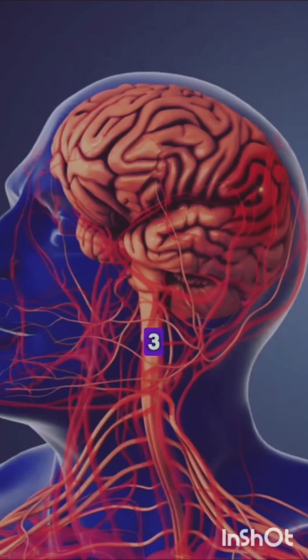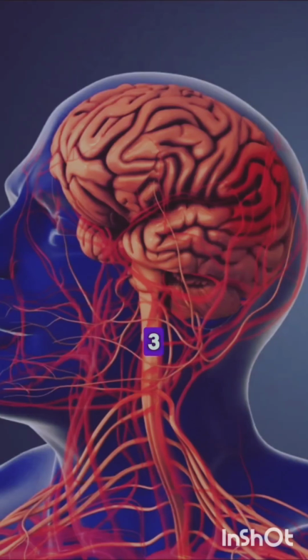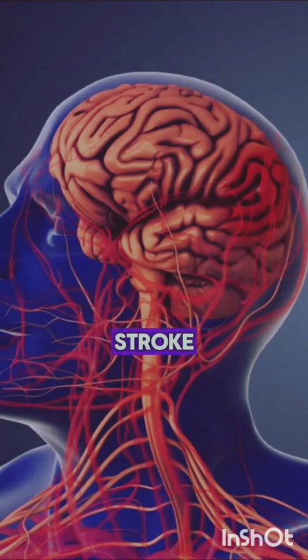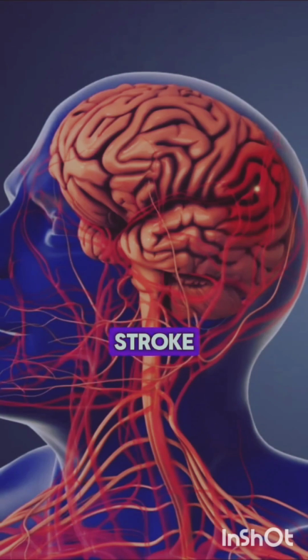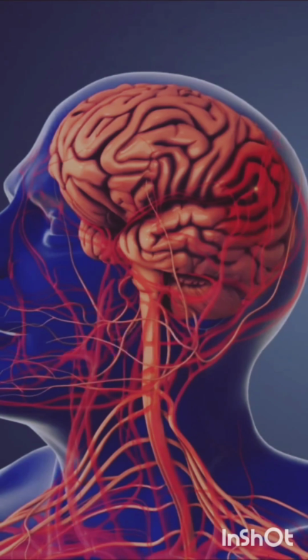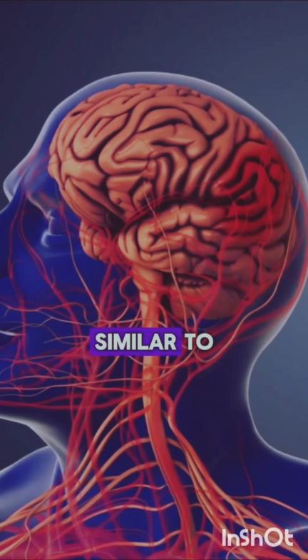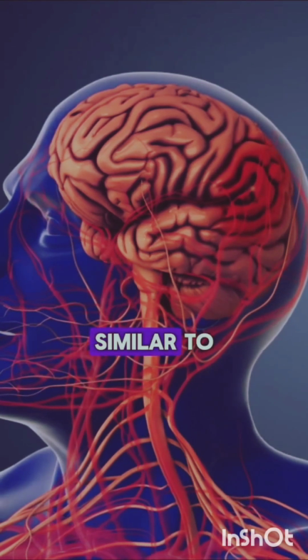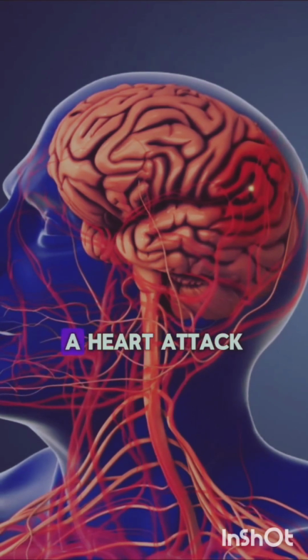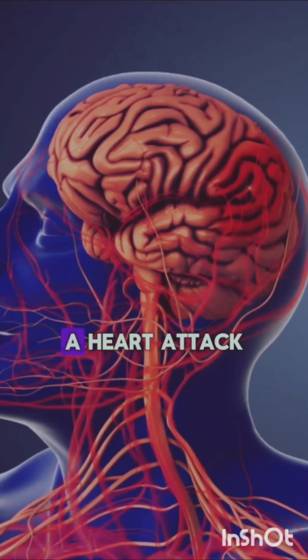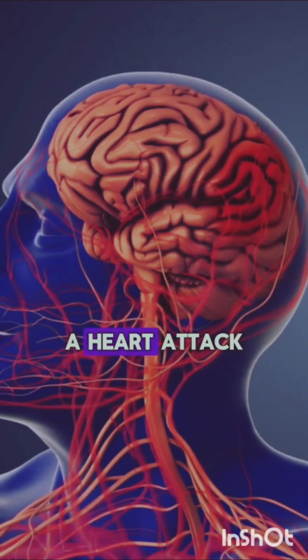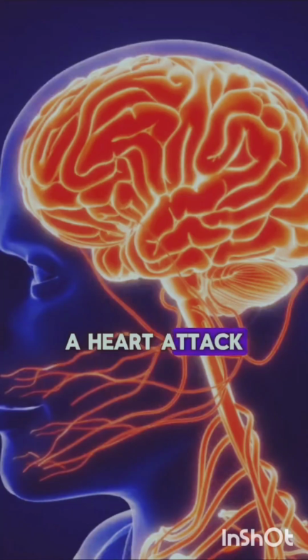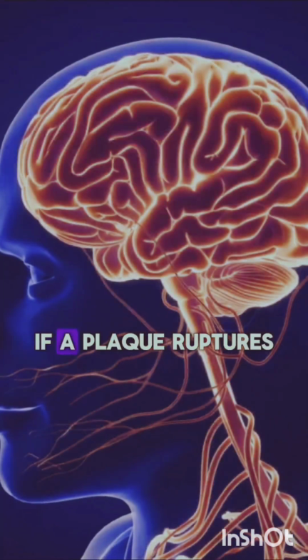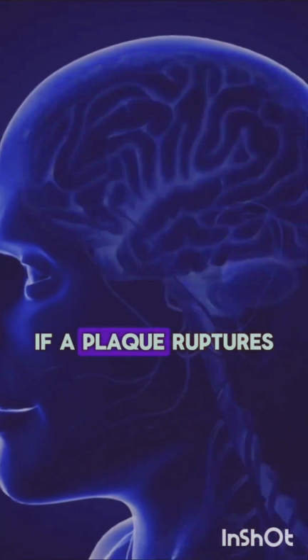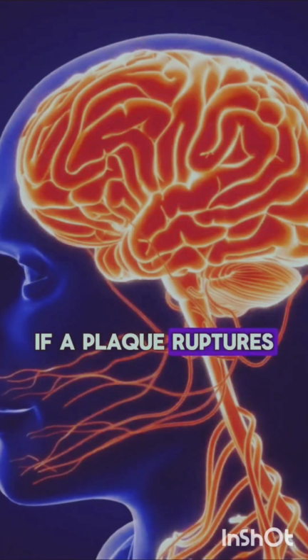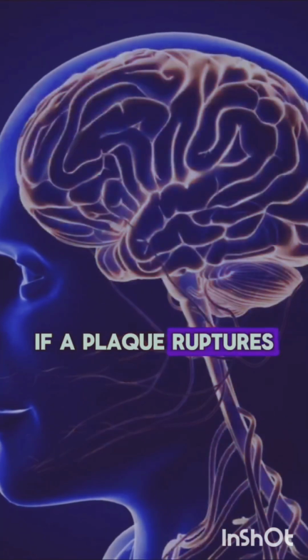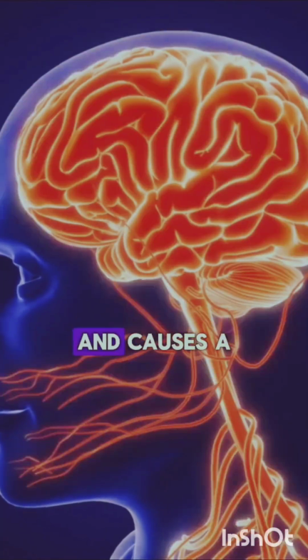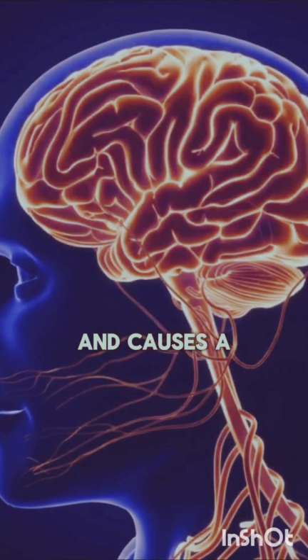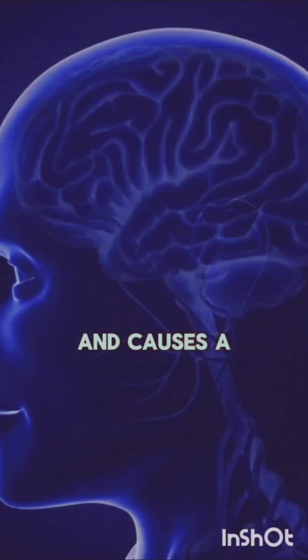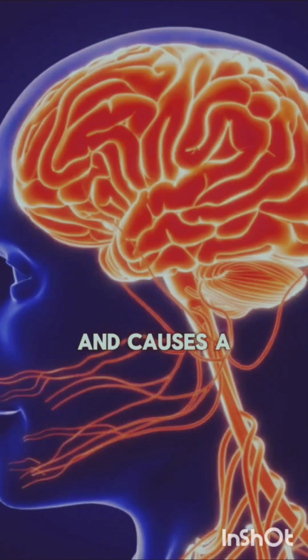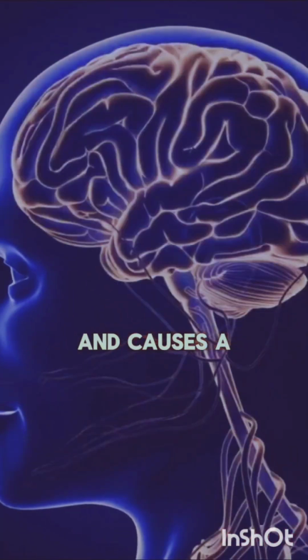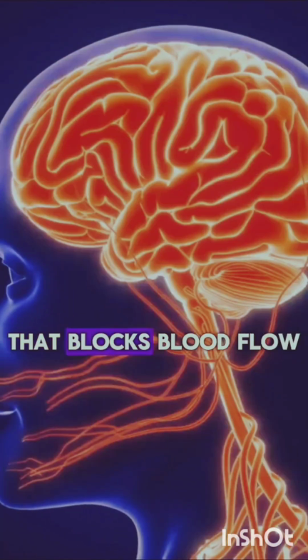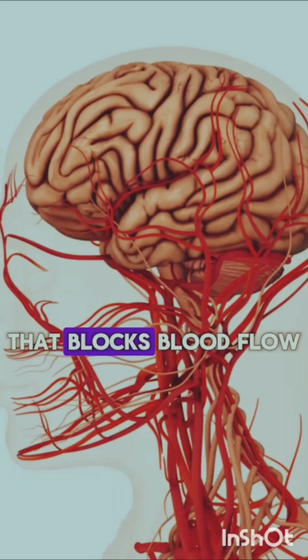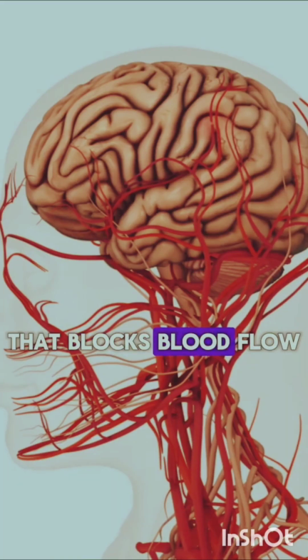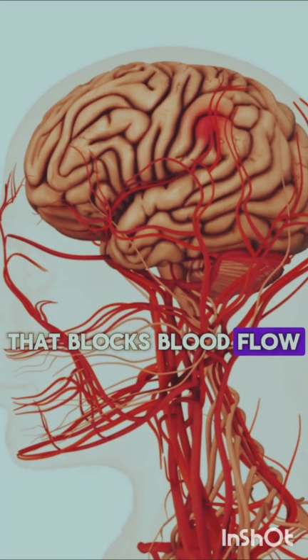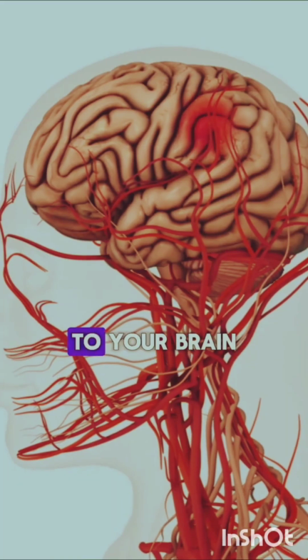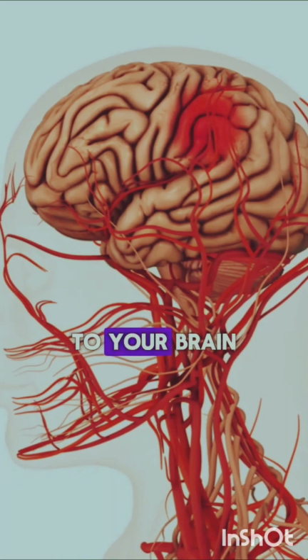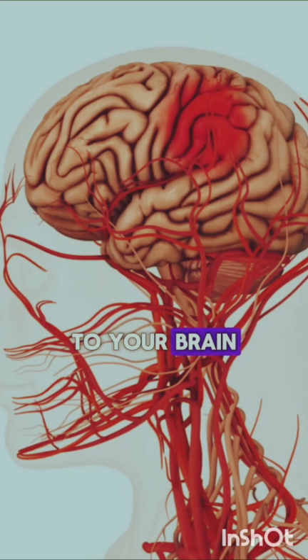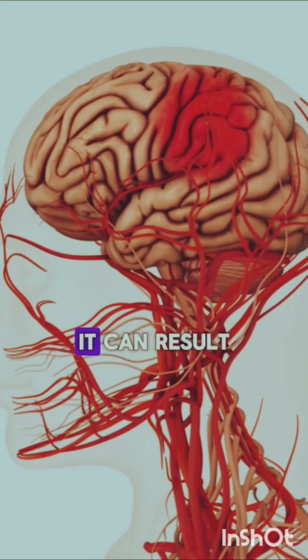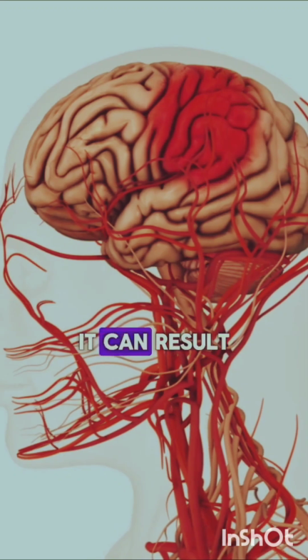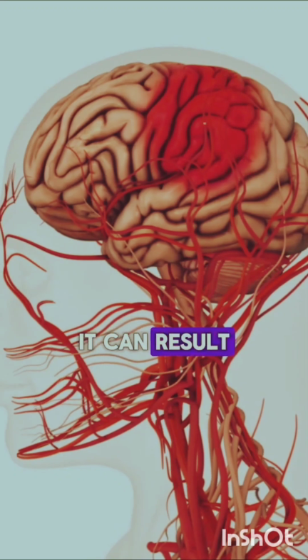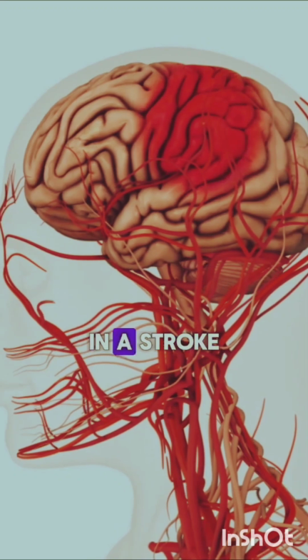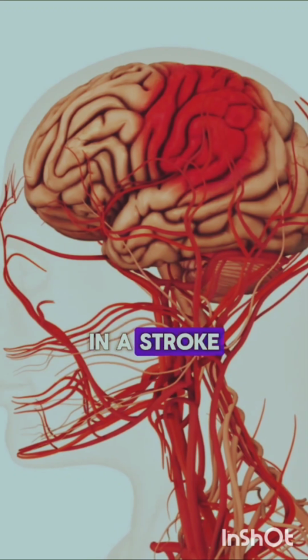3. Stroke: Similar to a heart attack, if a plaque ruptures and causes a blood clot that blocks blood flow to your brain, it can result in a stroke.